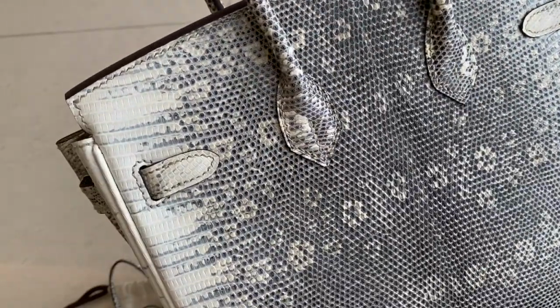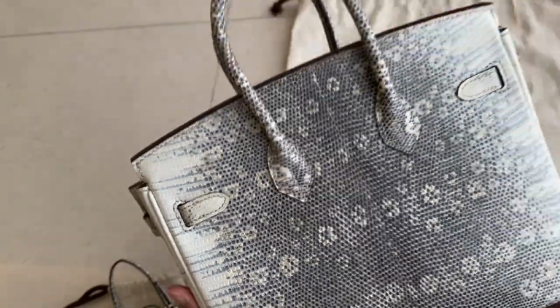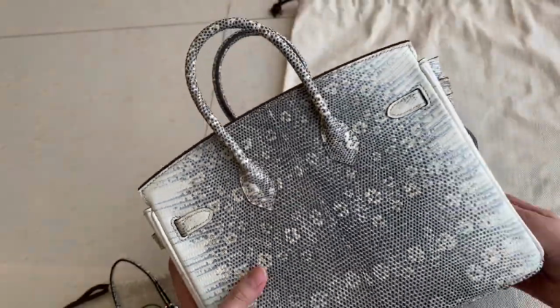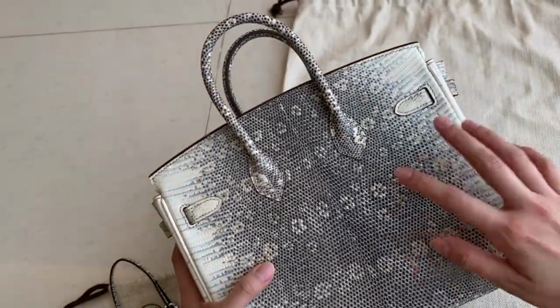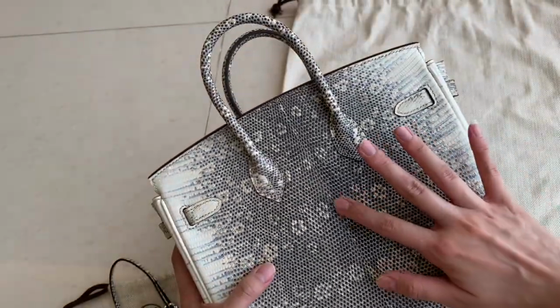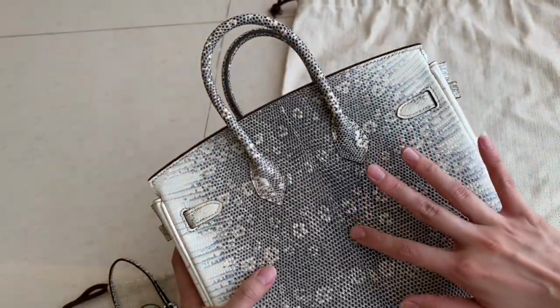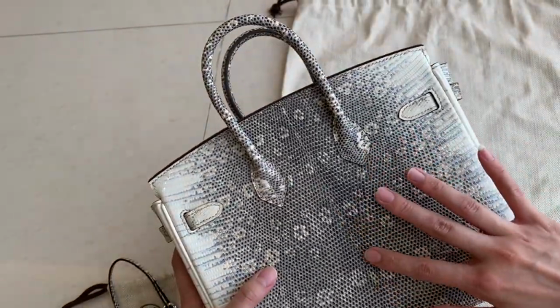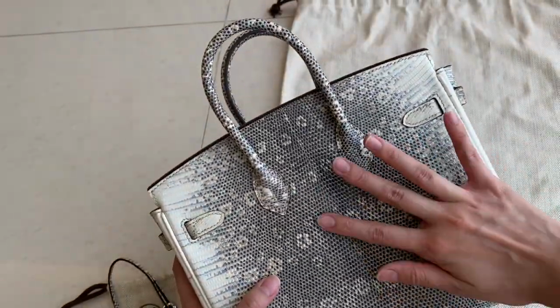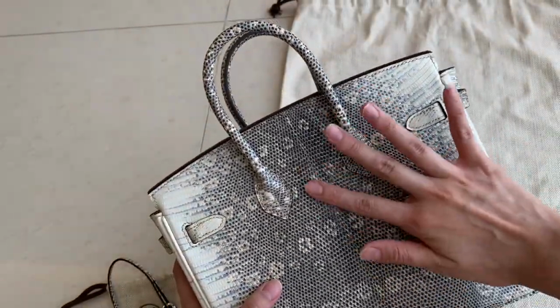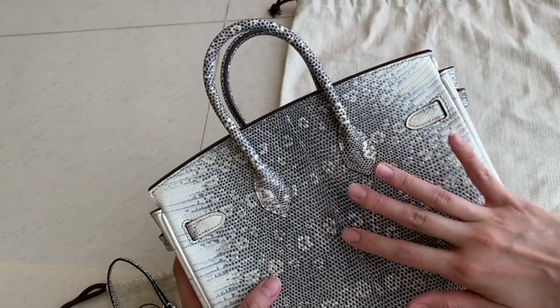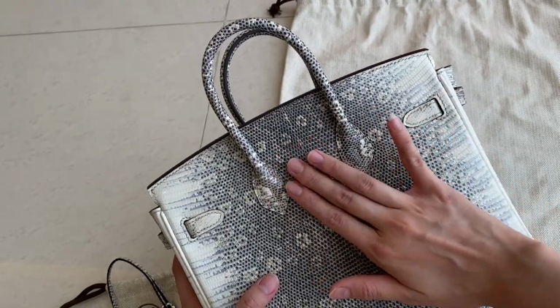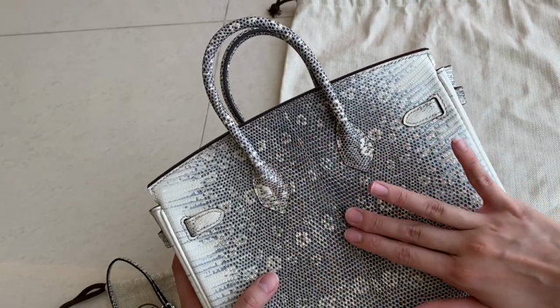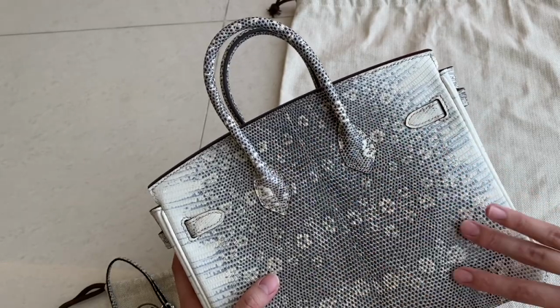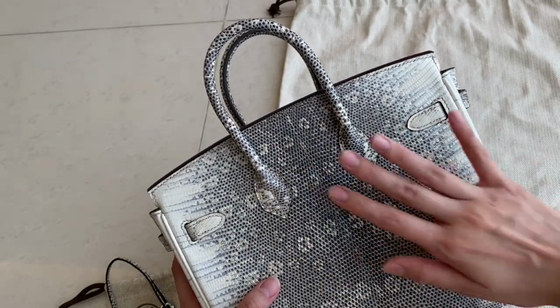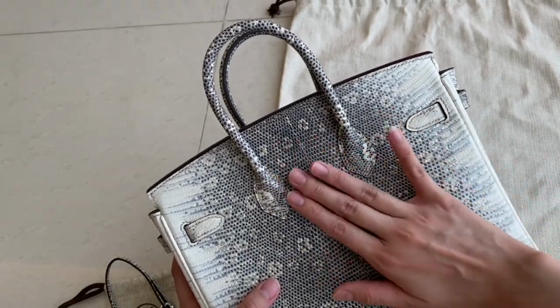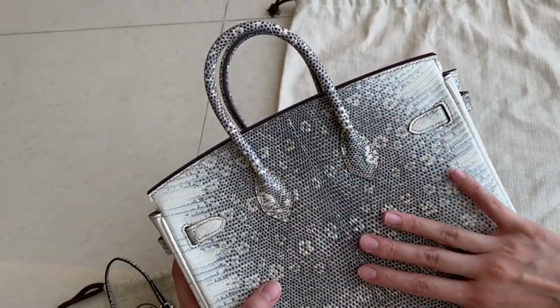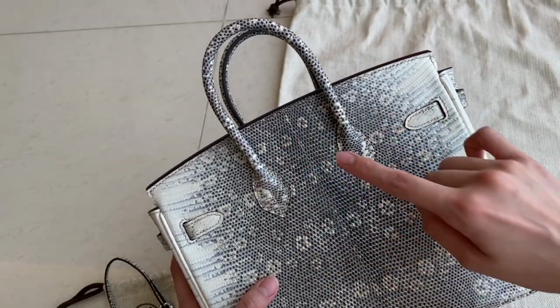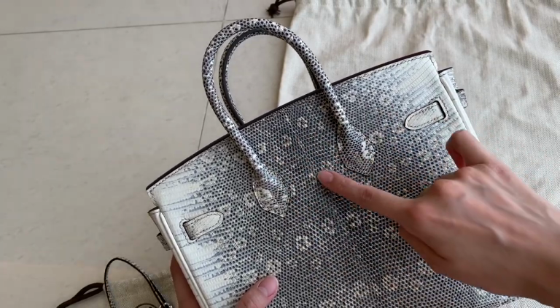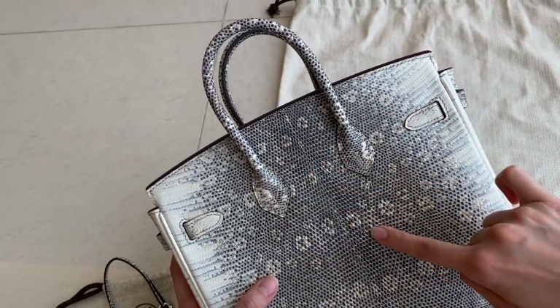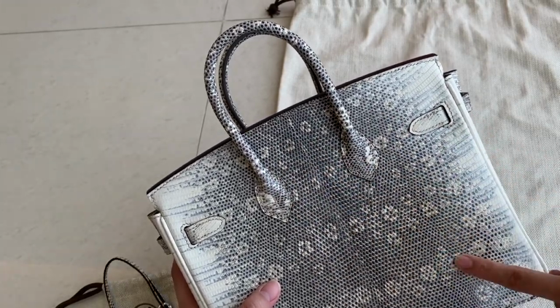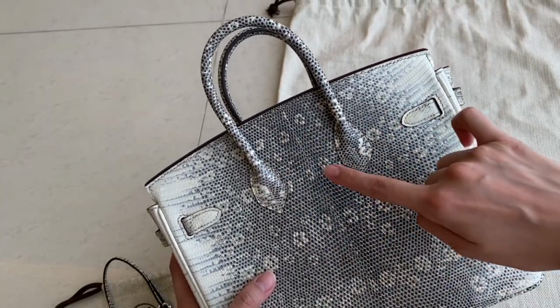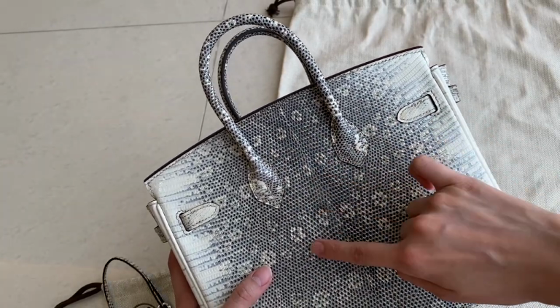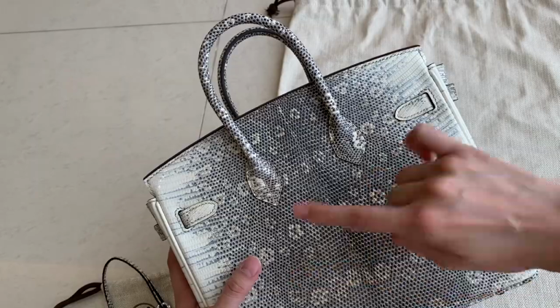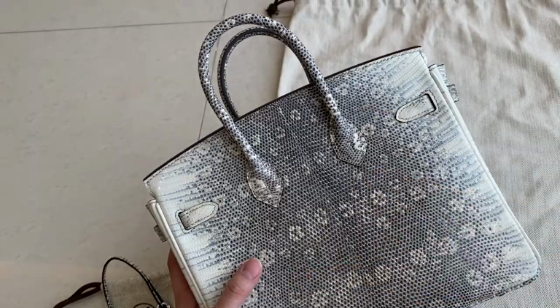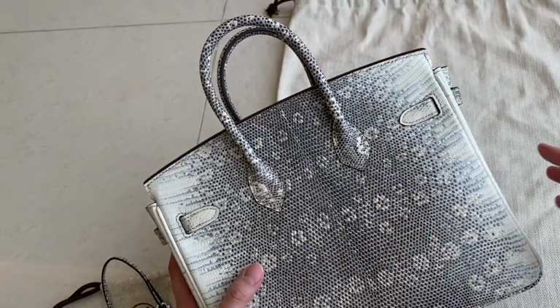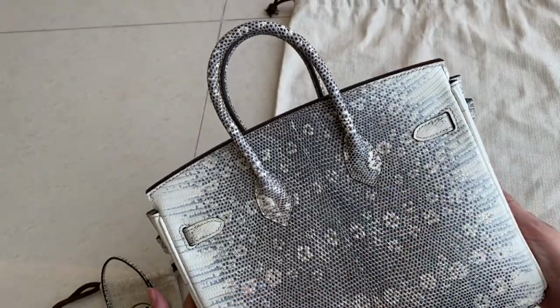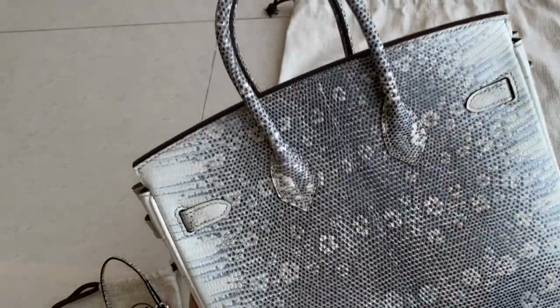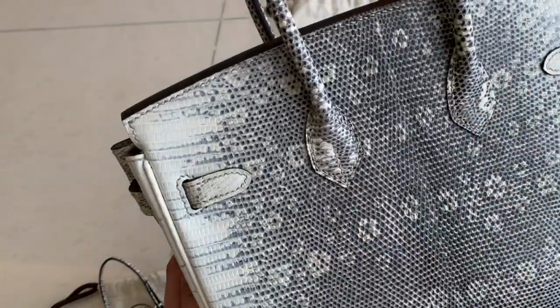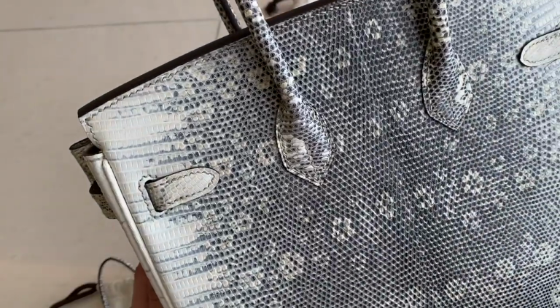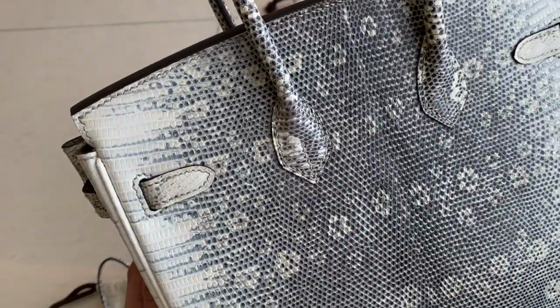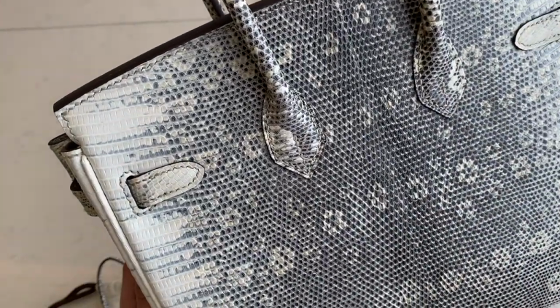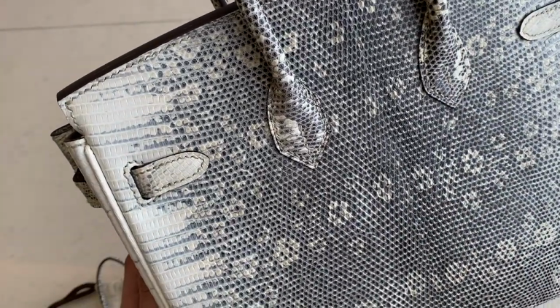Don't think there's no pattern here — look at that pattern going all the way over. It's so nice because this one is real lizard leather. The natural scale pattern runs across the entire bag.